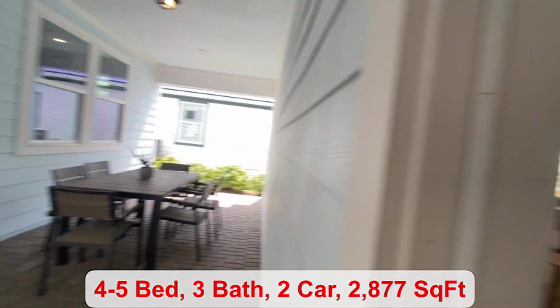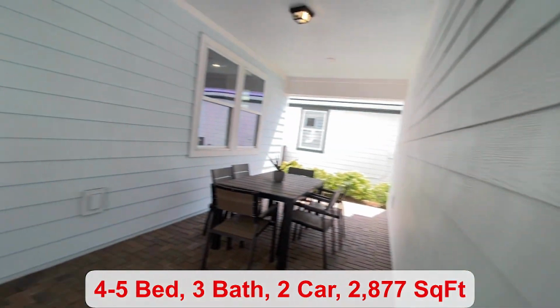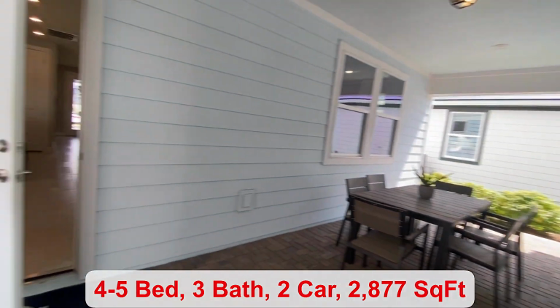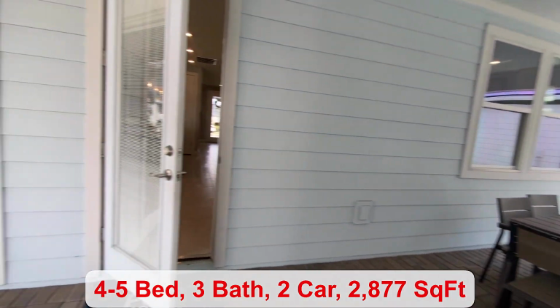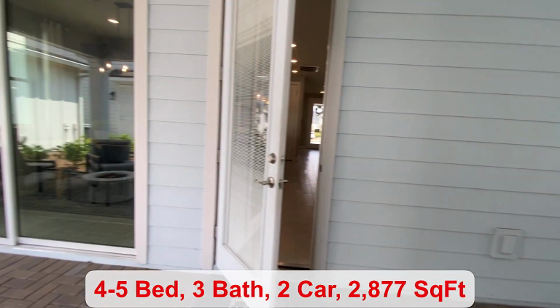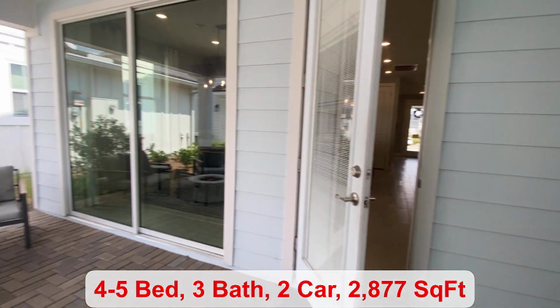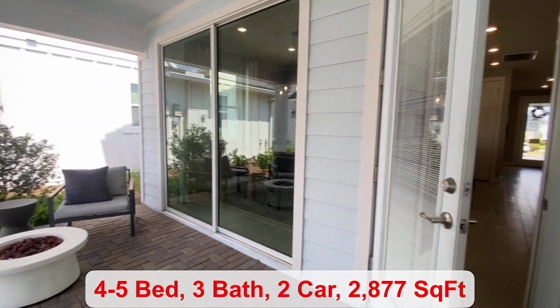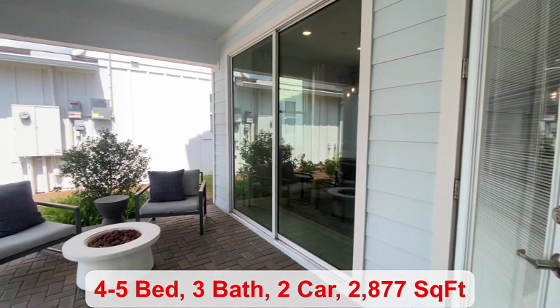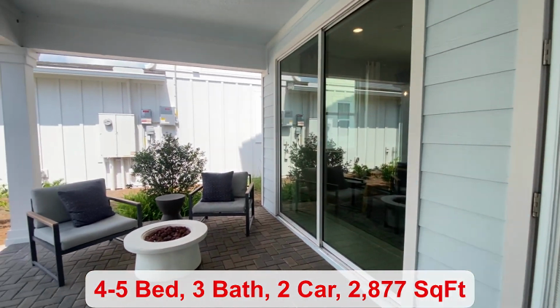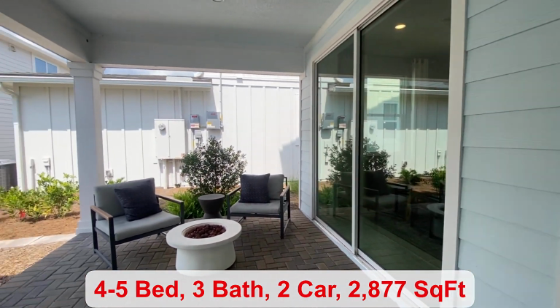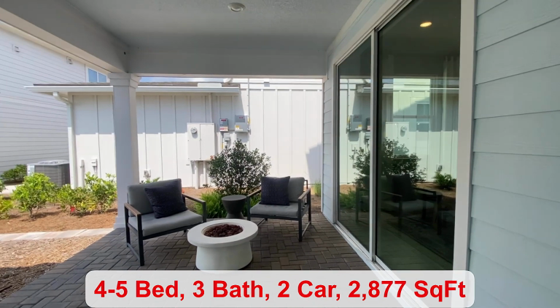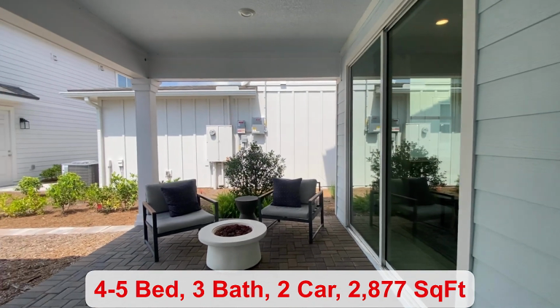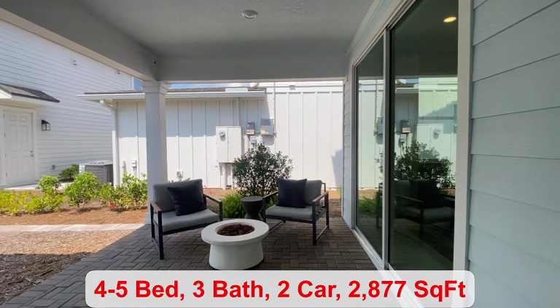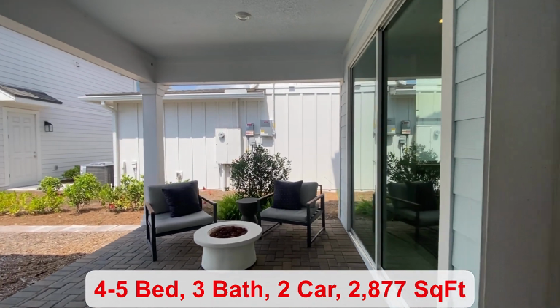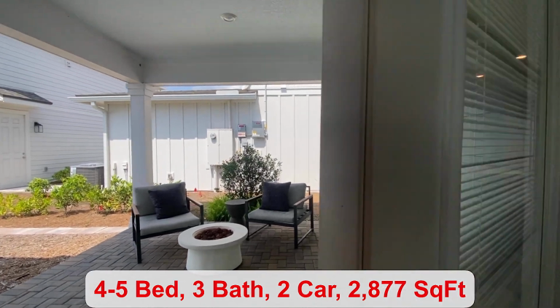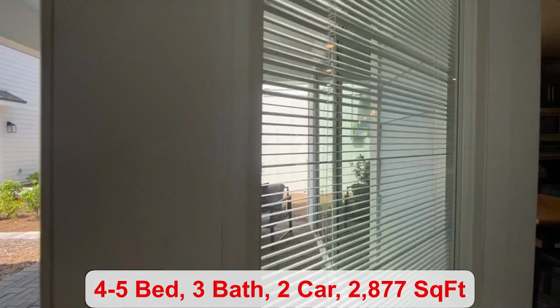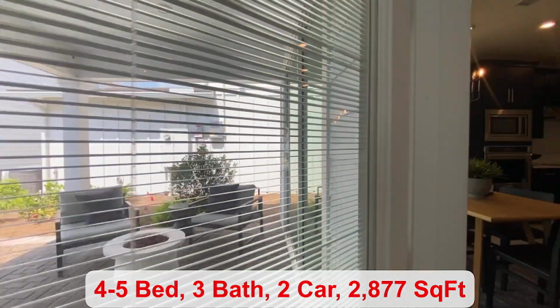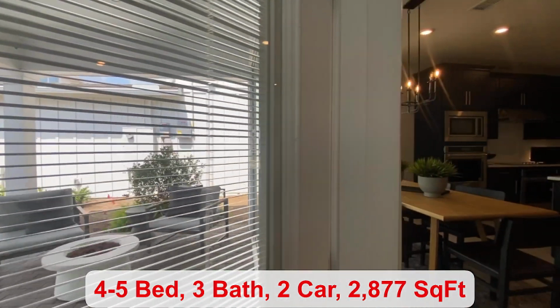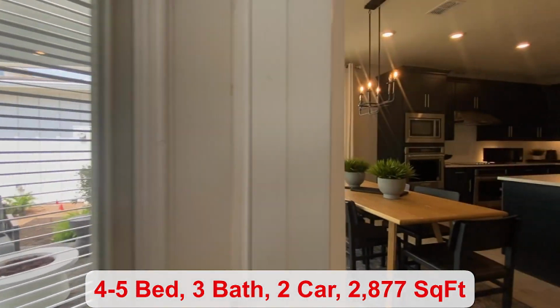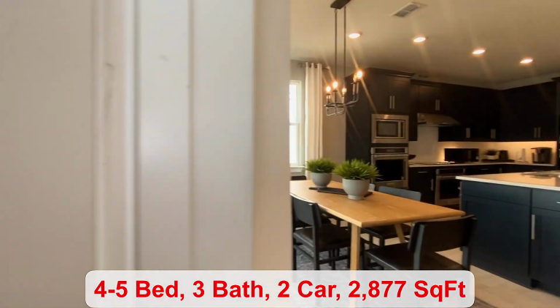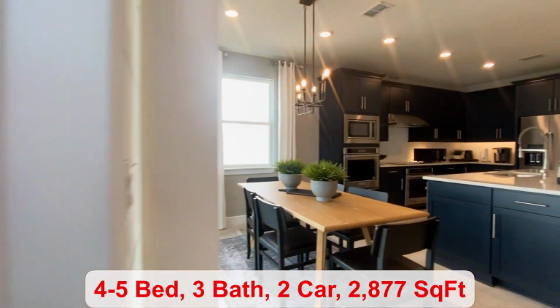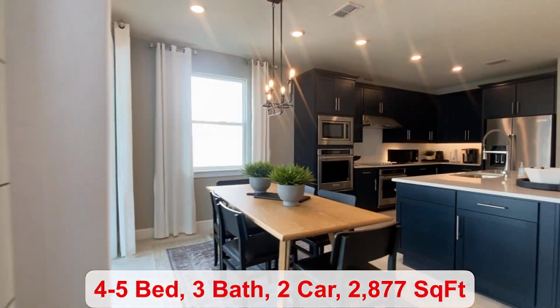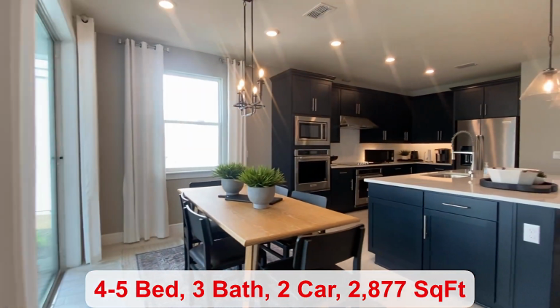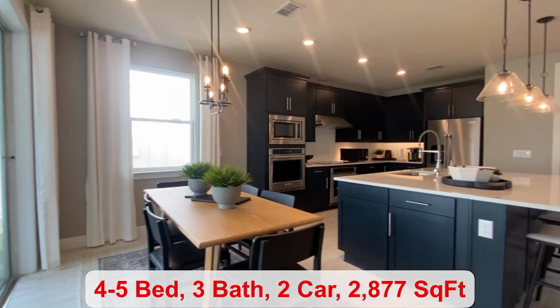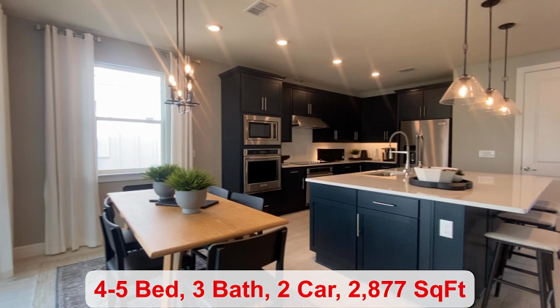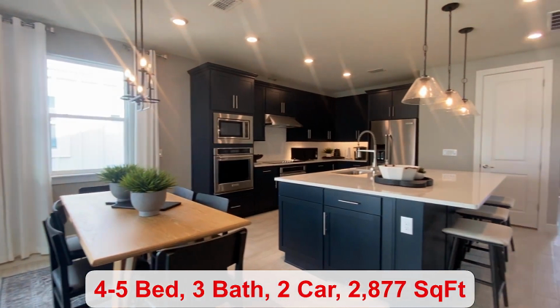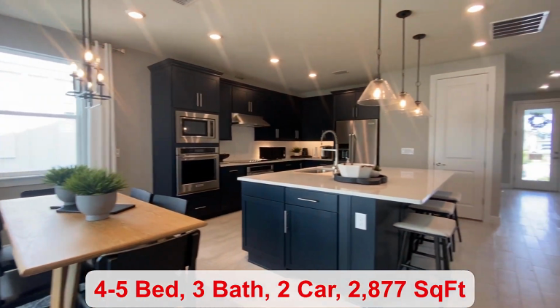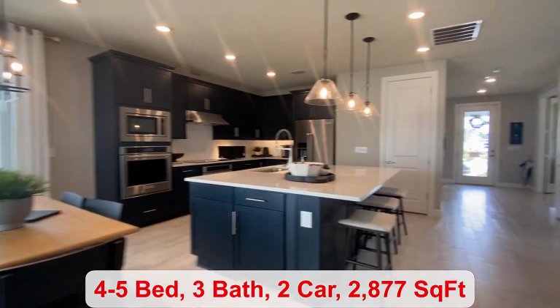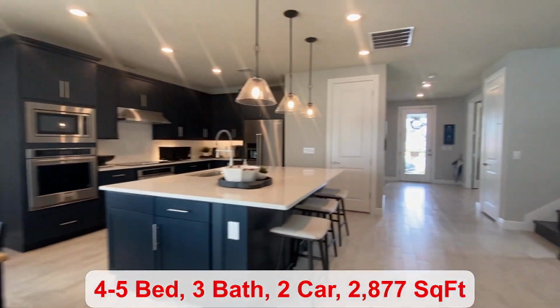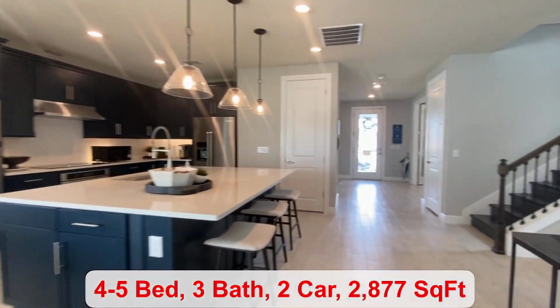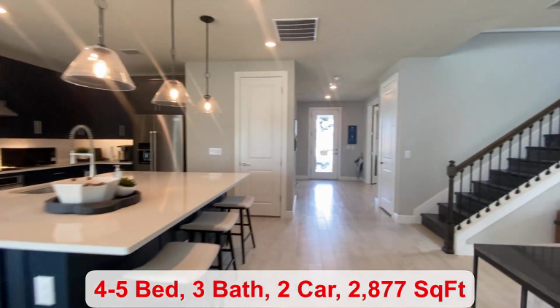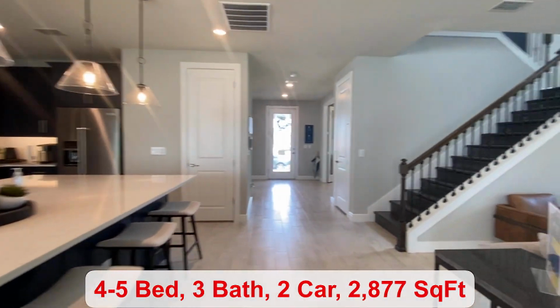This community is very similar to the Laureate Park community in Lake Nona. You can have anywhere from four to five bedrooms and three bathrooms.